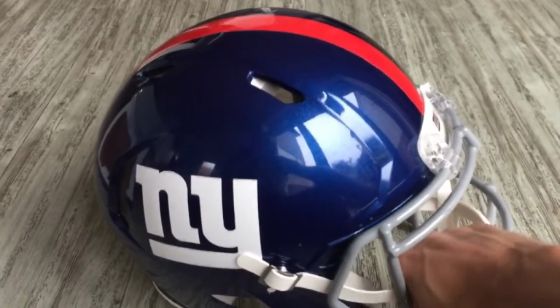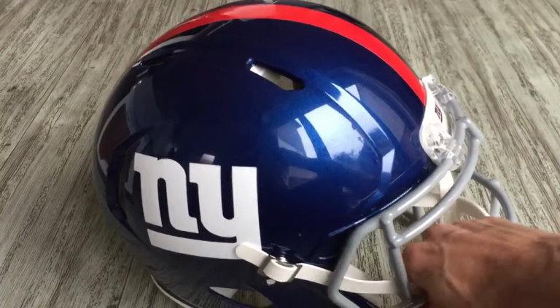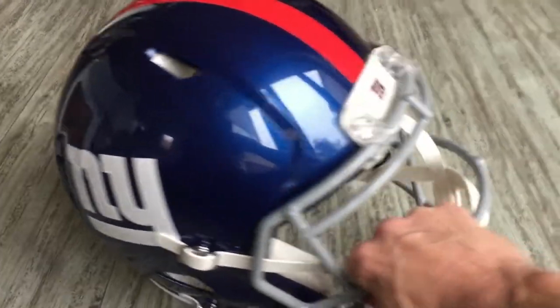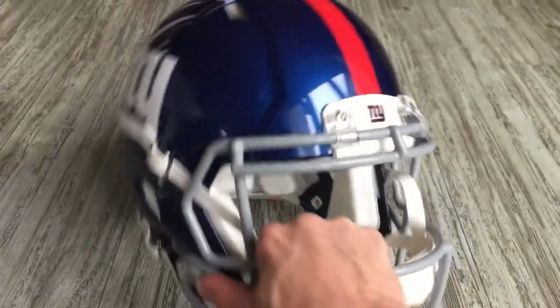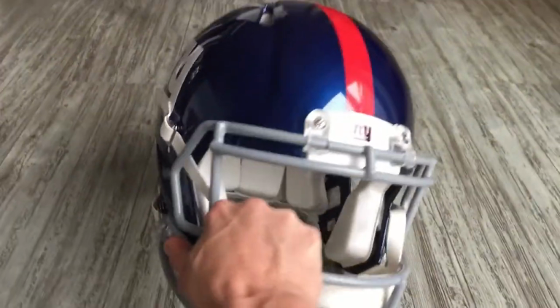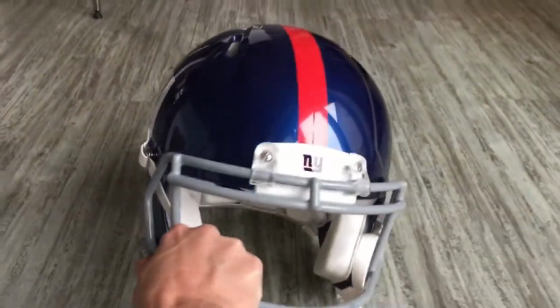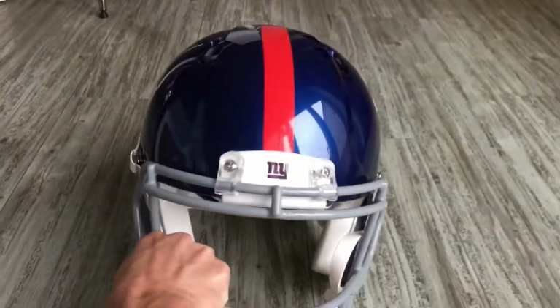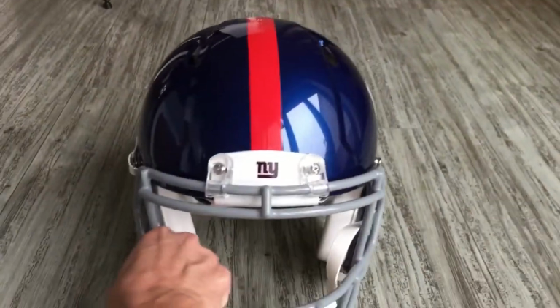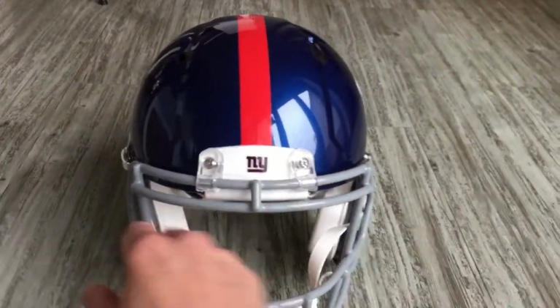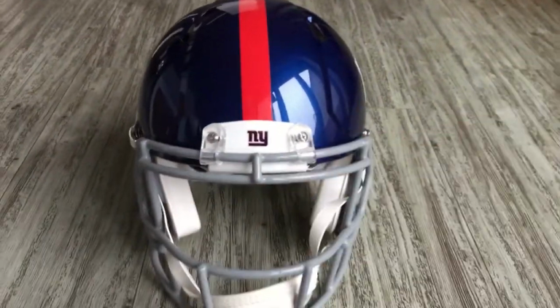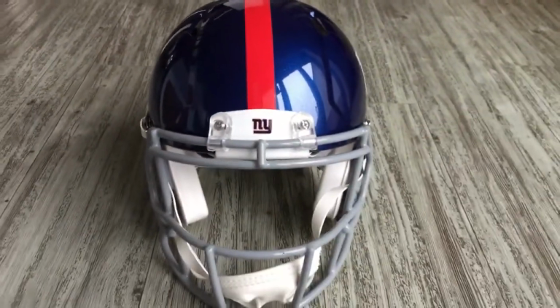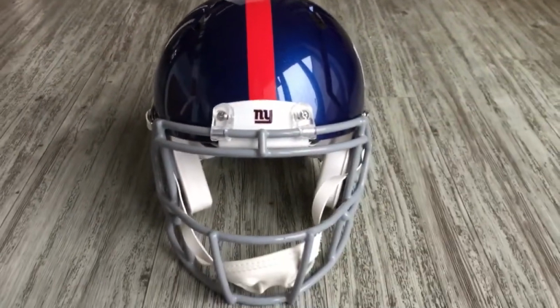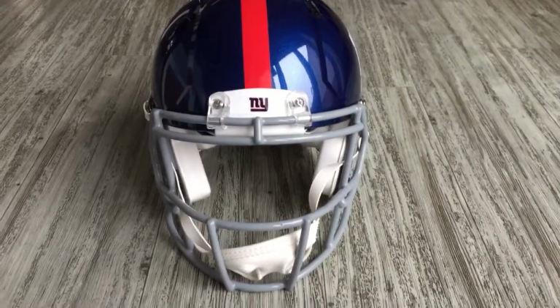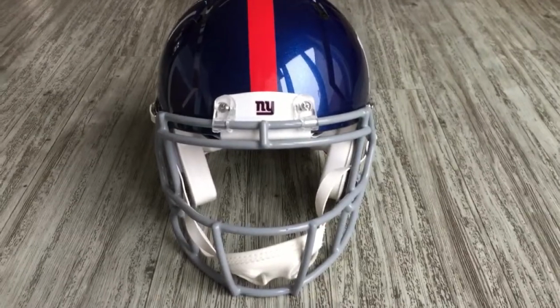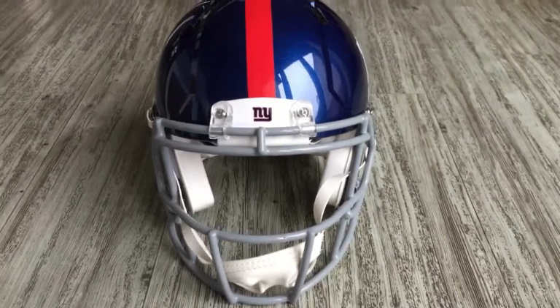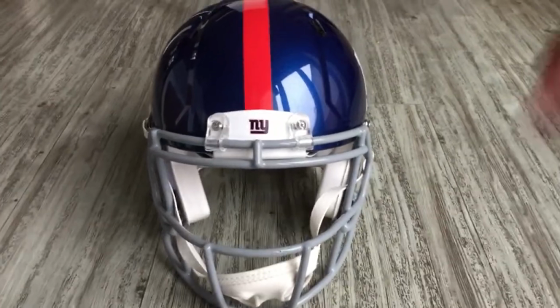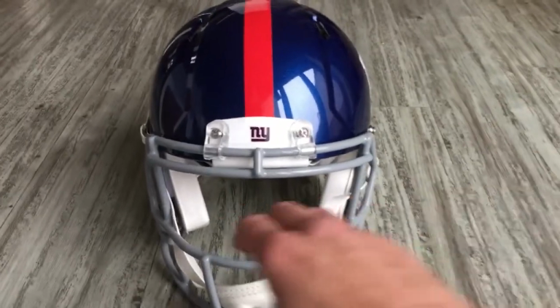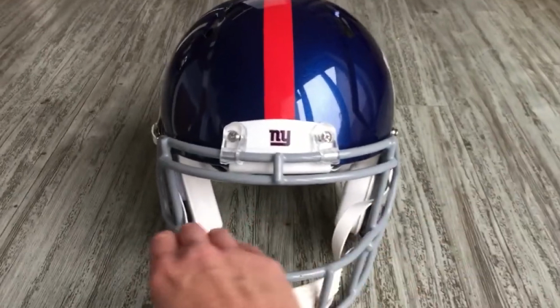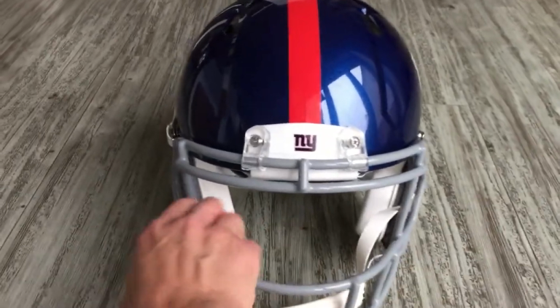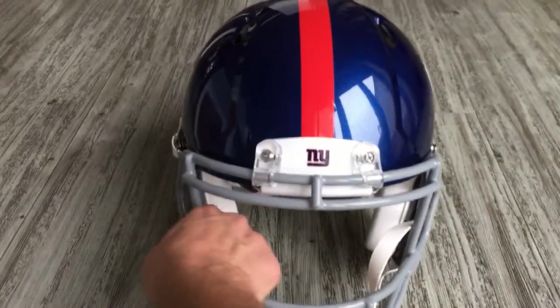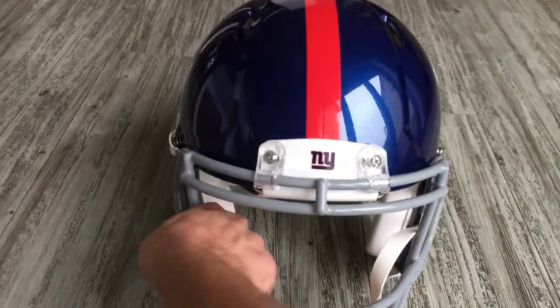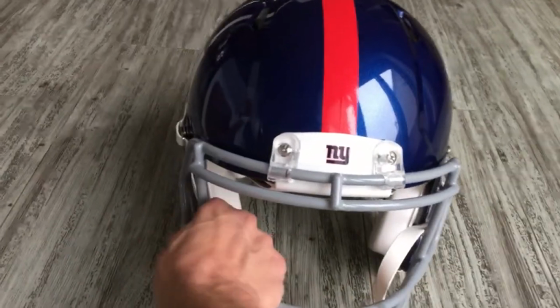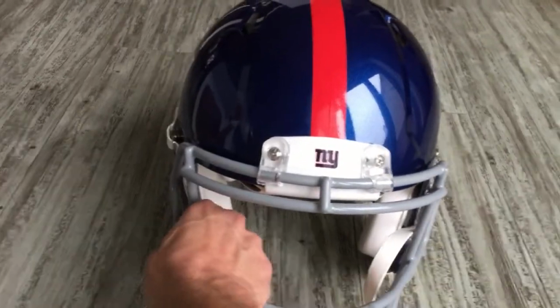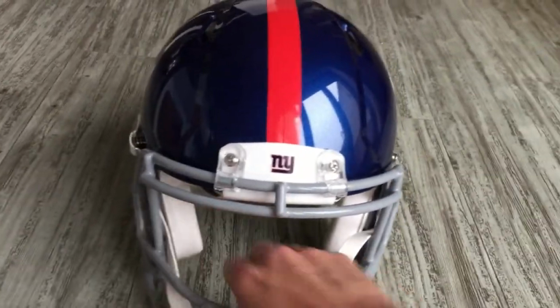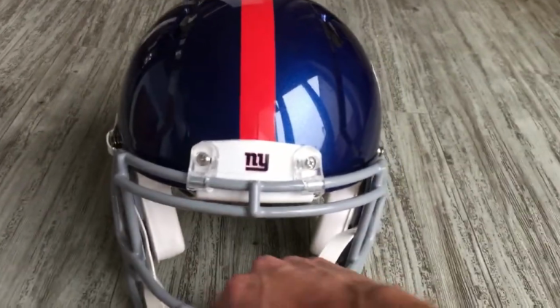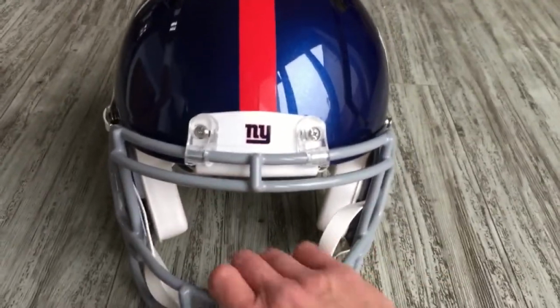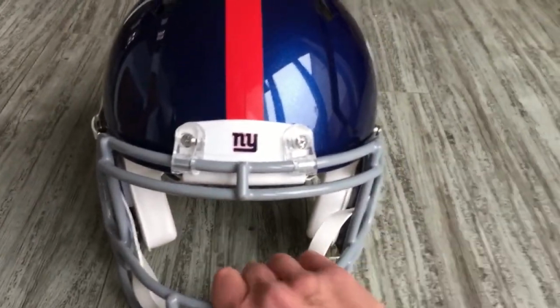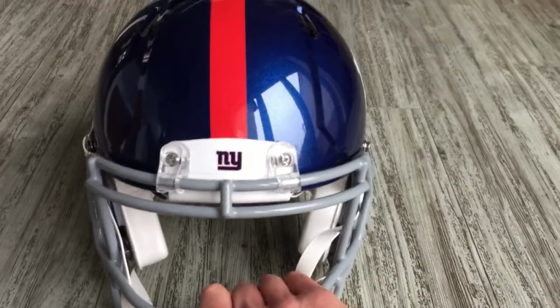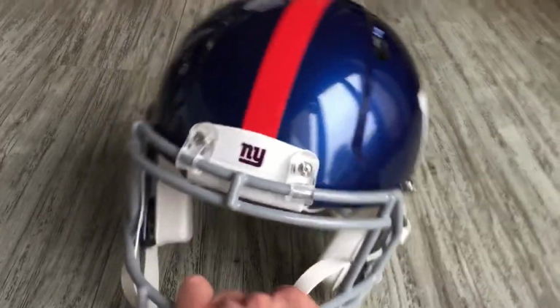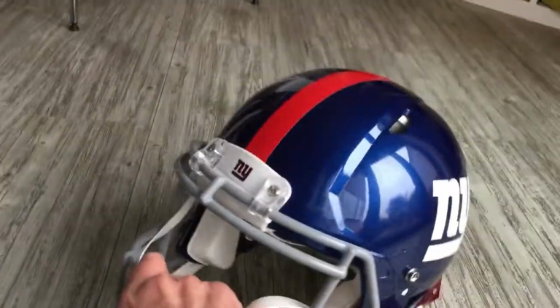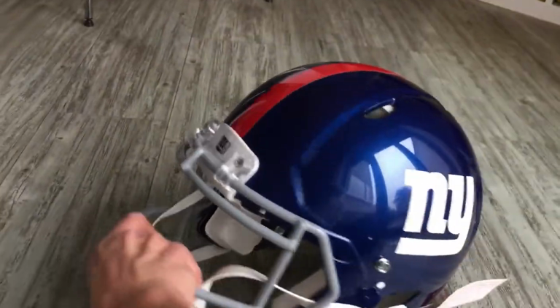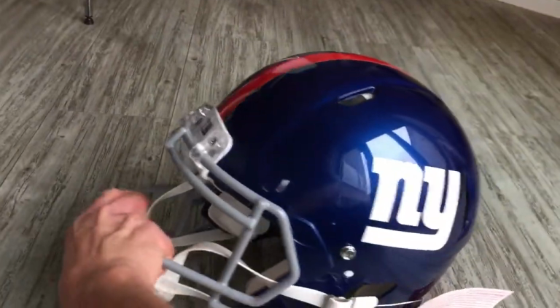I'll have a look at it from the front as well. As you can see it's the New York Giants logo on the front and on the side, and I think the logo on the side is slightly bigger than the one on the replica version of this helmet.